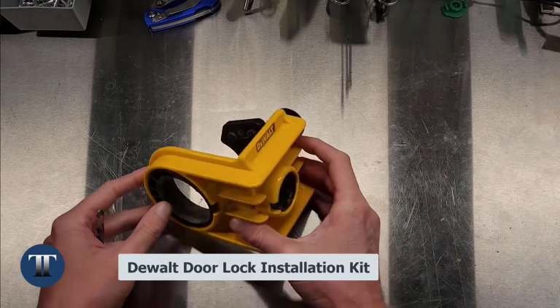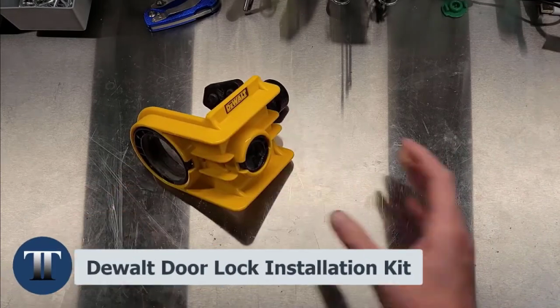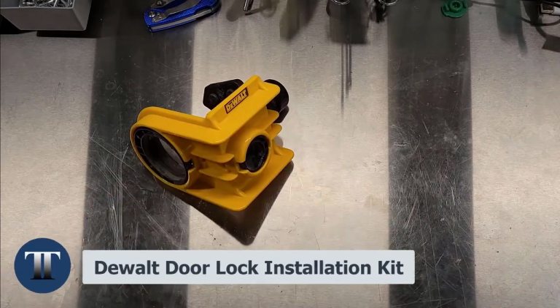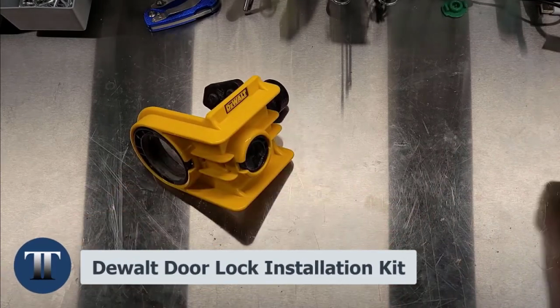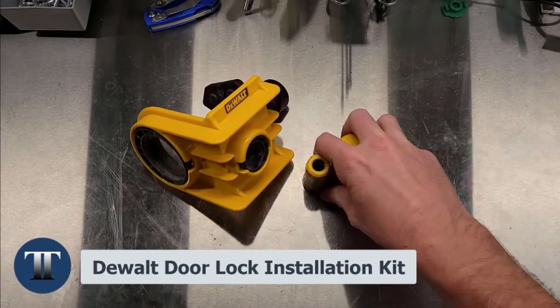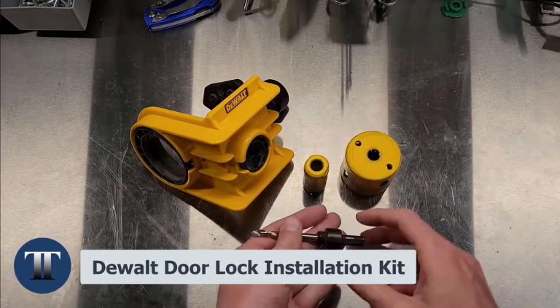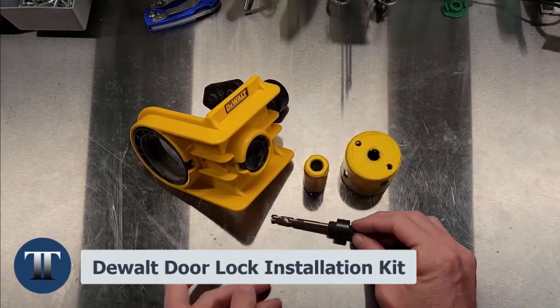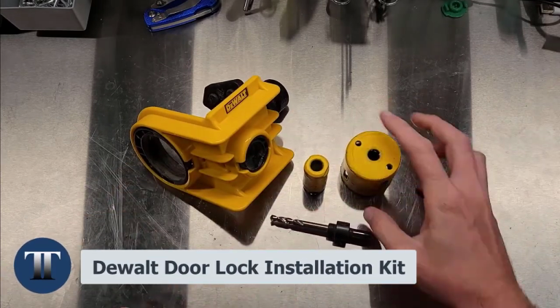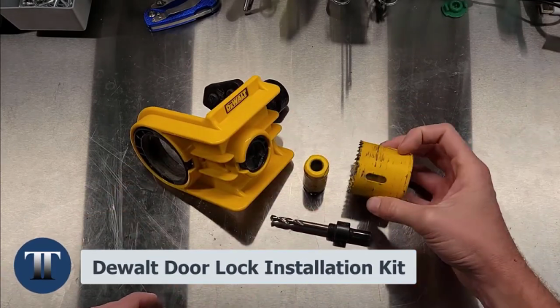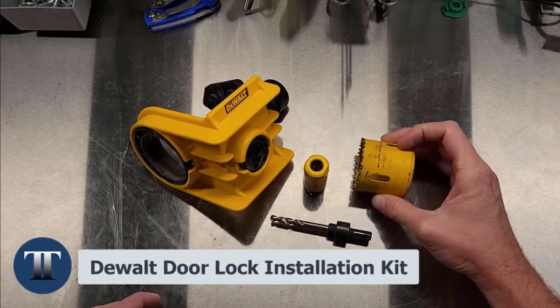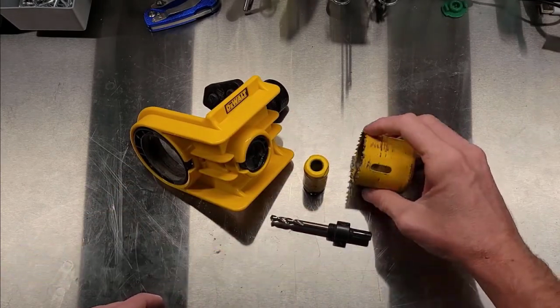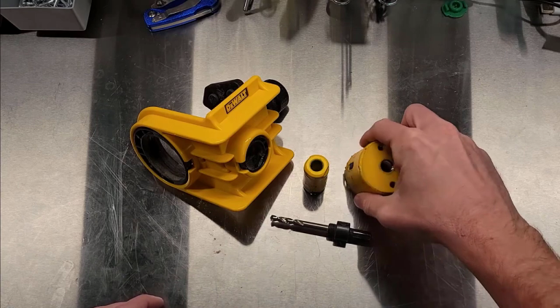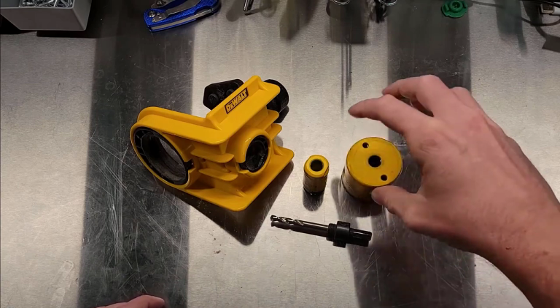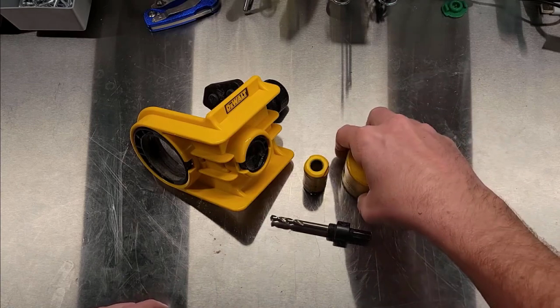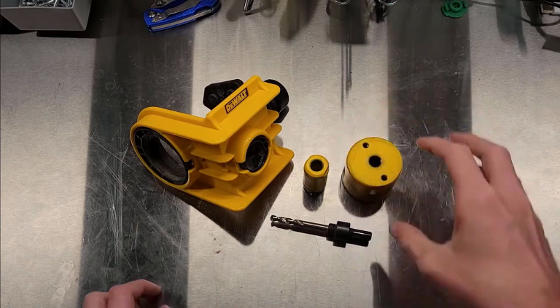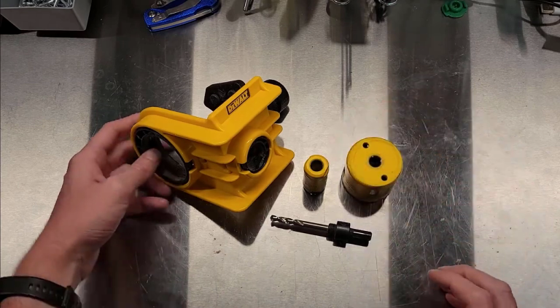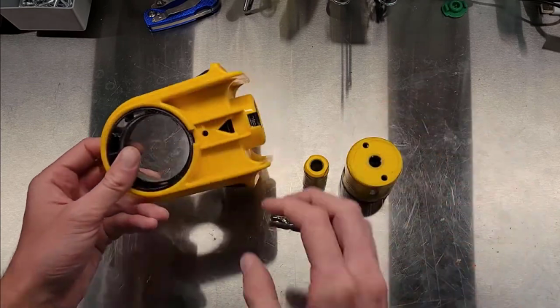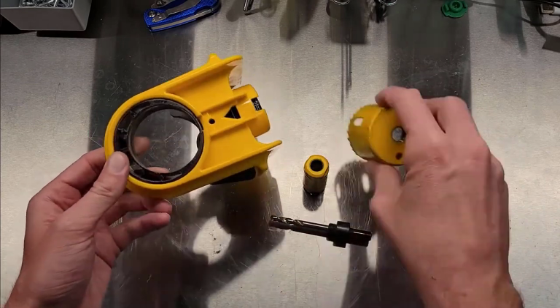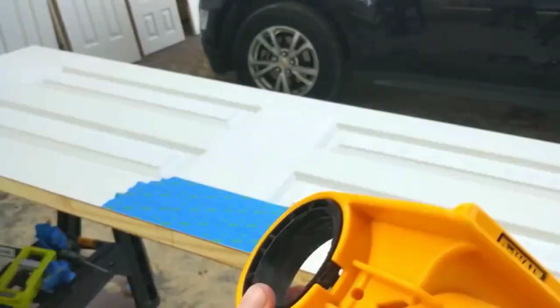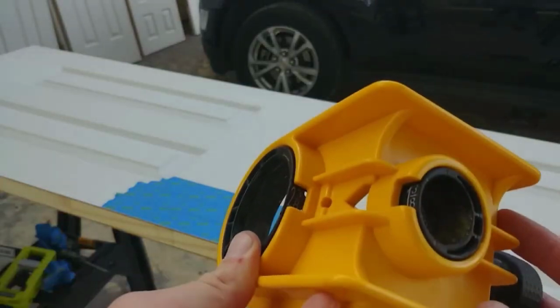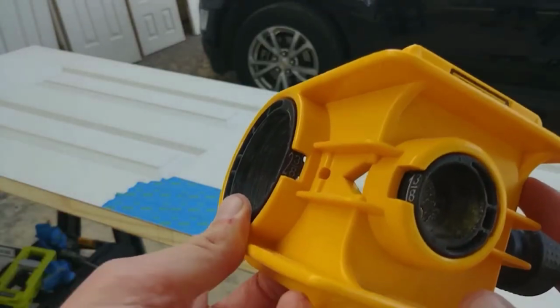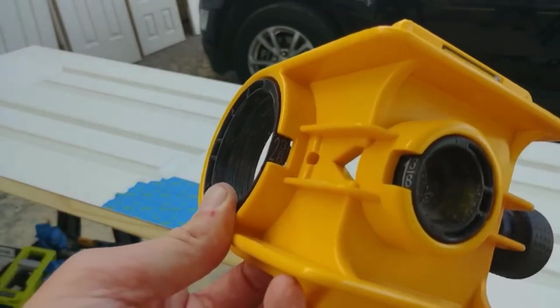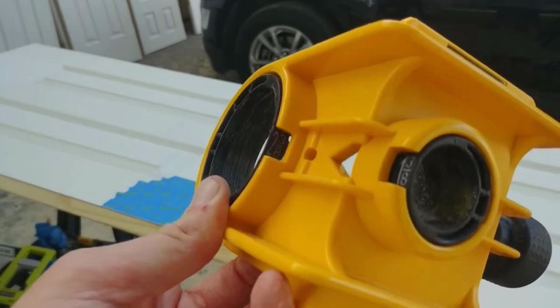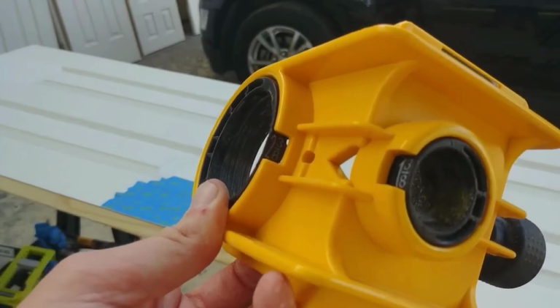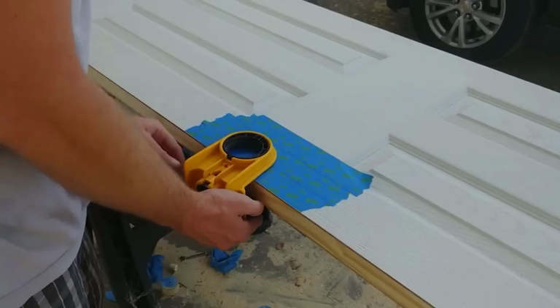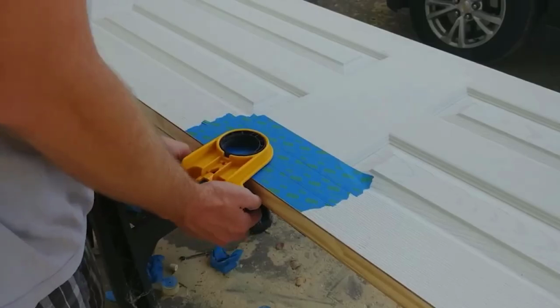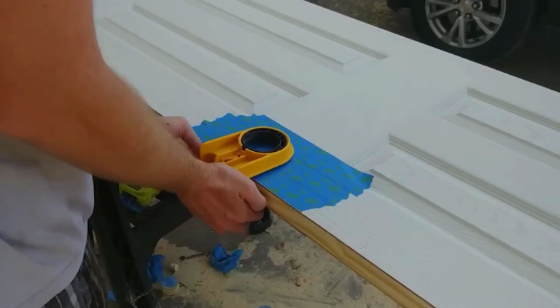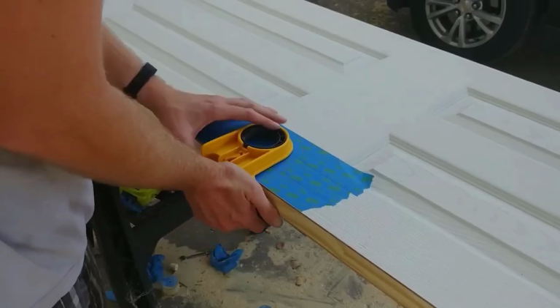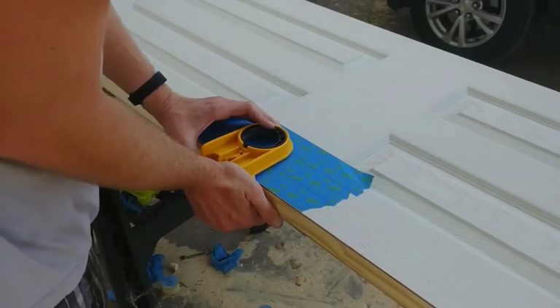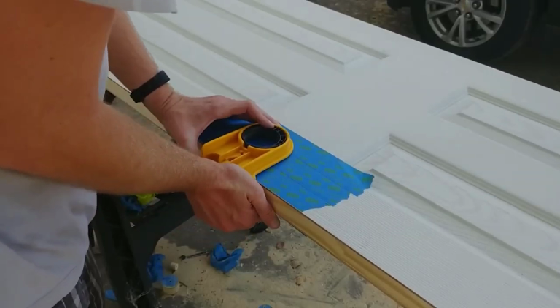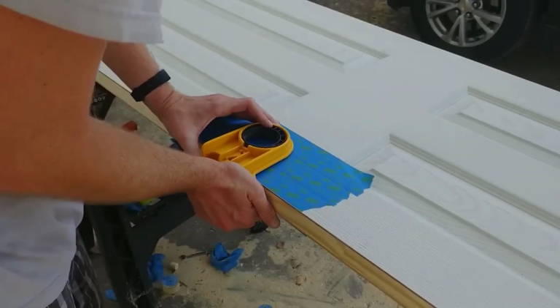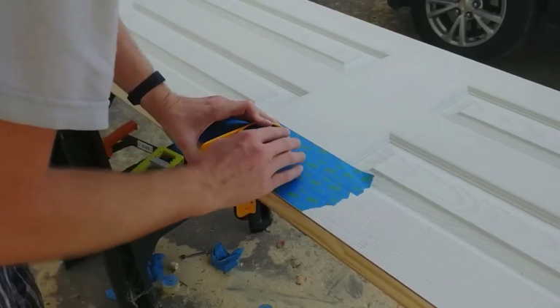DEWALT Door Lock Installation Kit. Installing a new door lock has never been easier, thanks to the DEWALT Lock Installation Kit. As a homeowner, you need a reliable and user-friendly solution, and this kit will surpass your expectations.